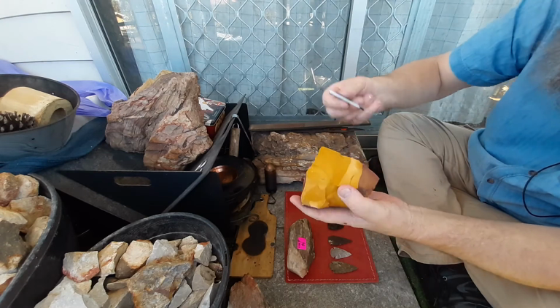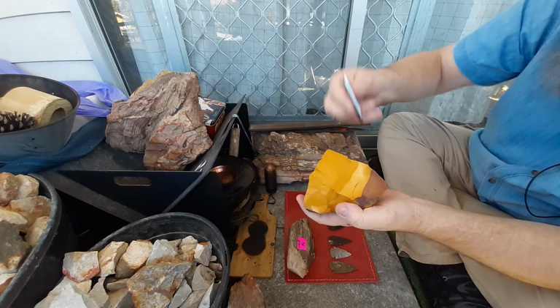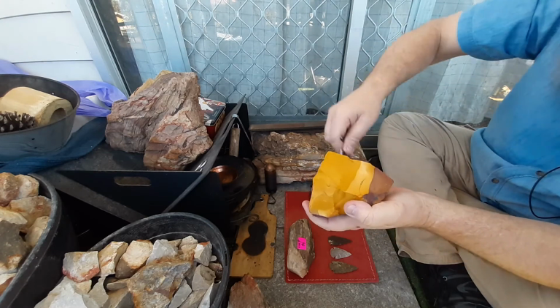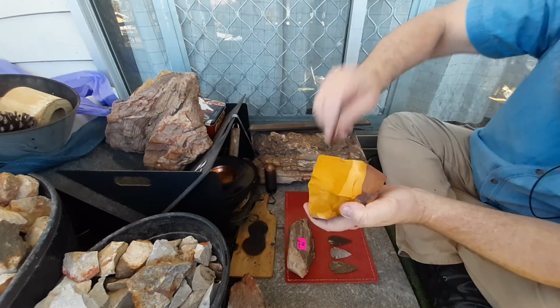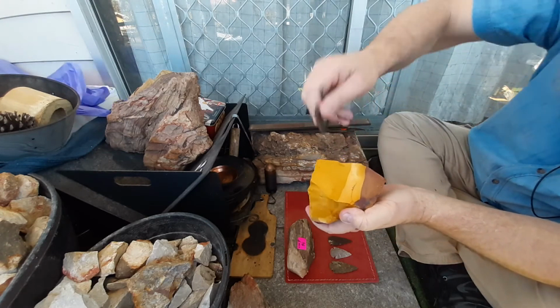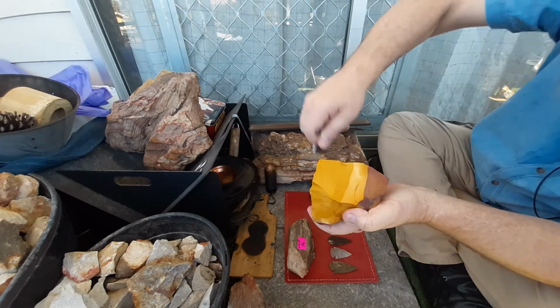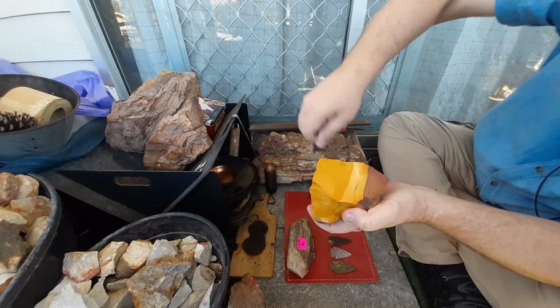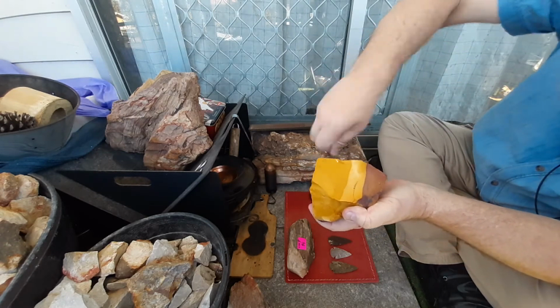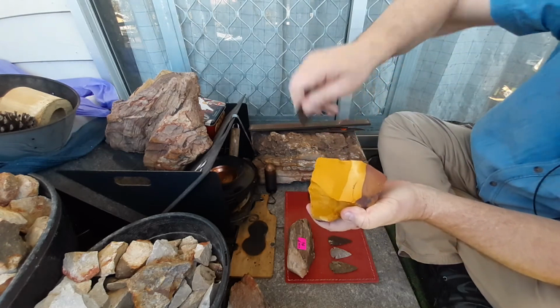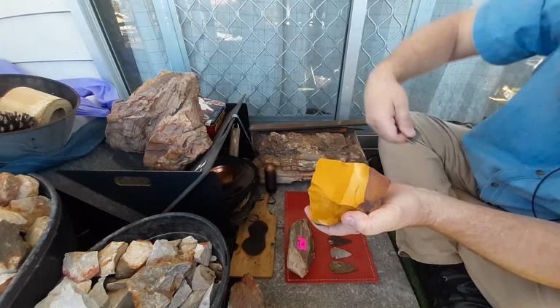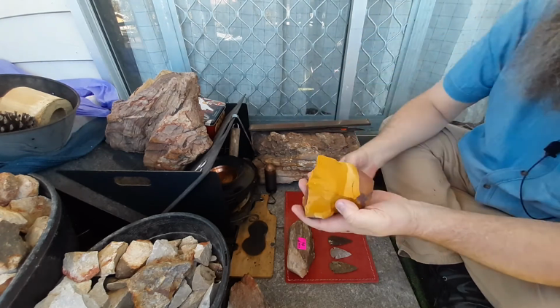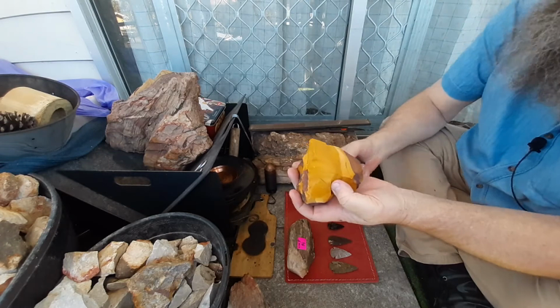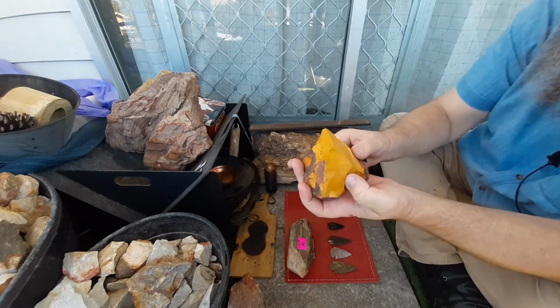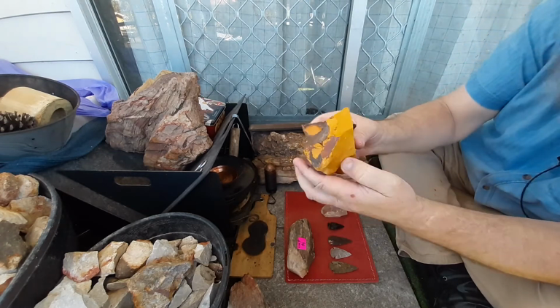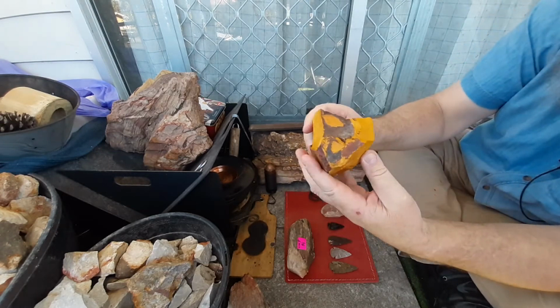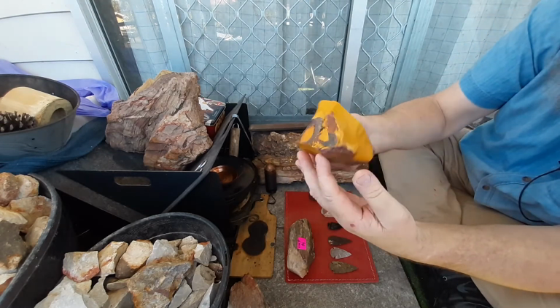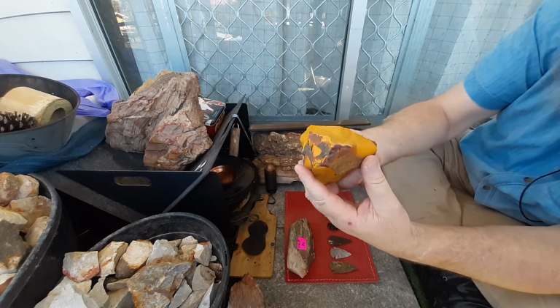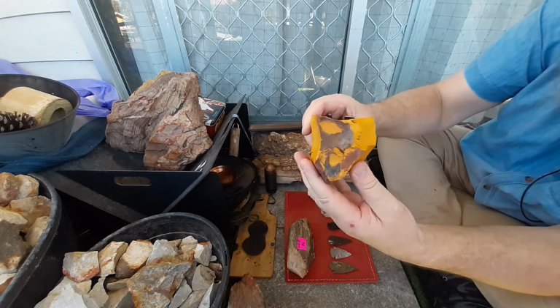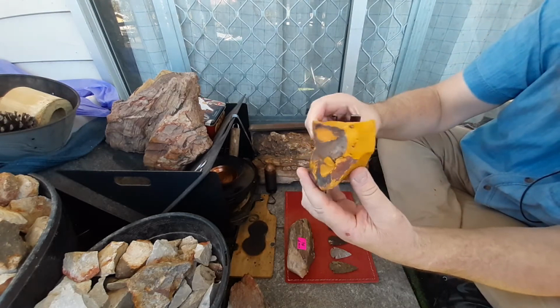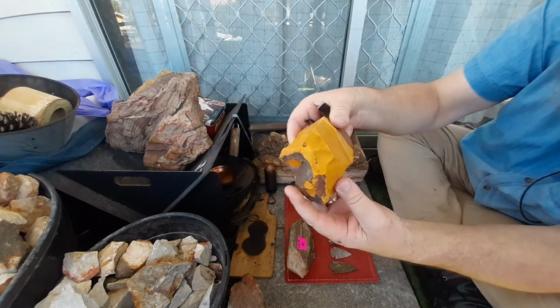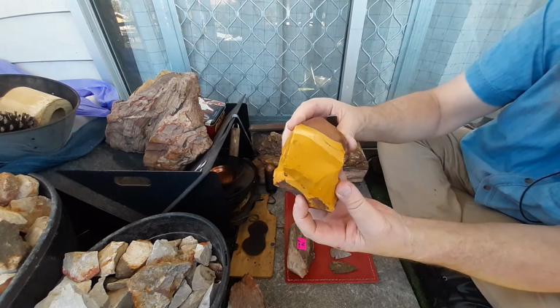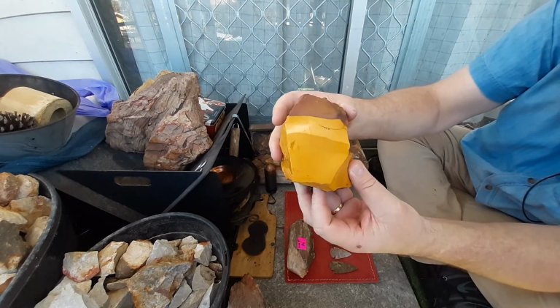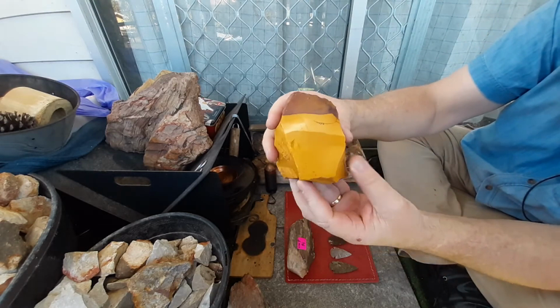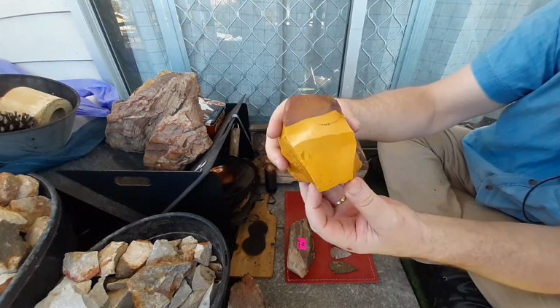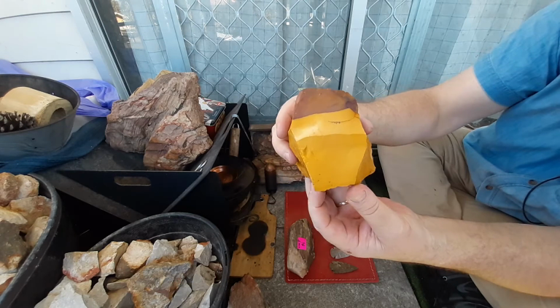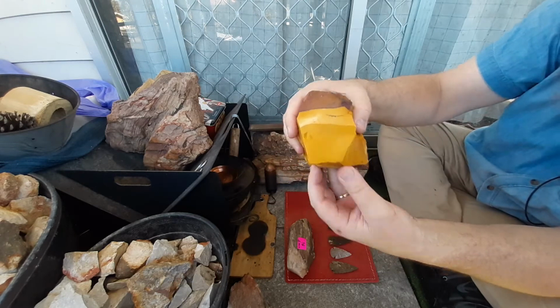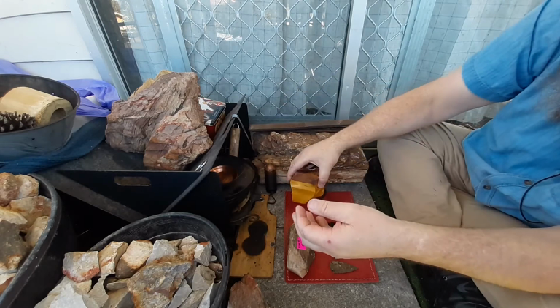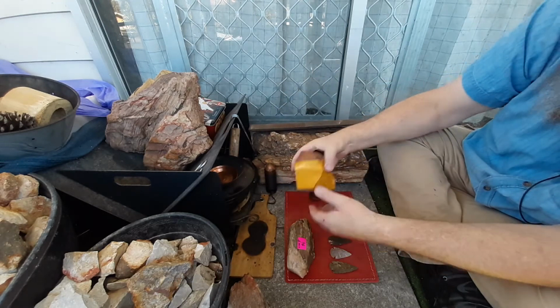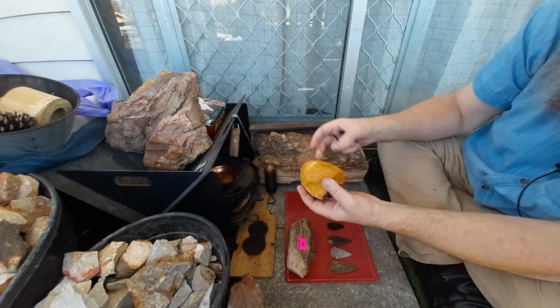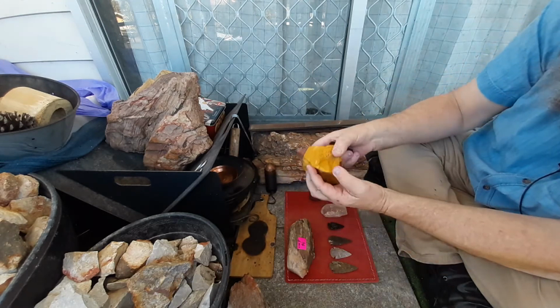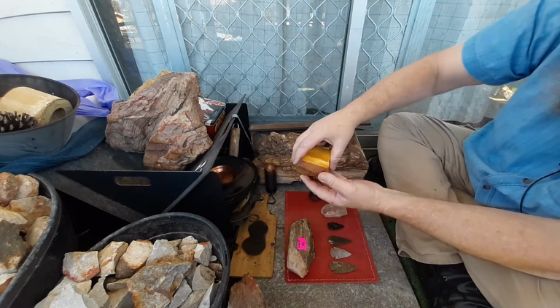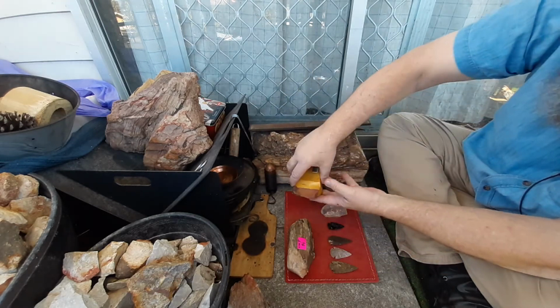I bought it just as a display piece, but it seems to spark really well. Really nice piece of mookite — that's going up on the wall.